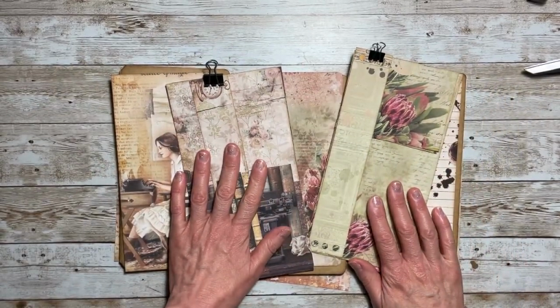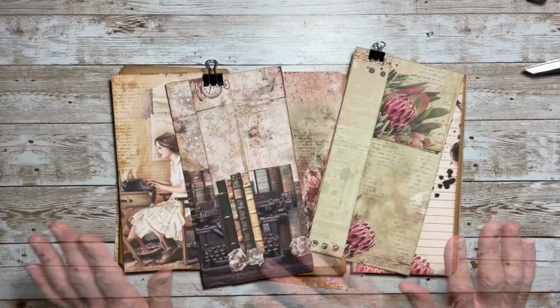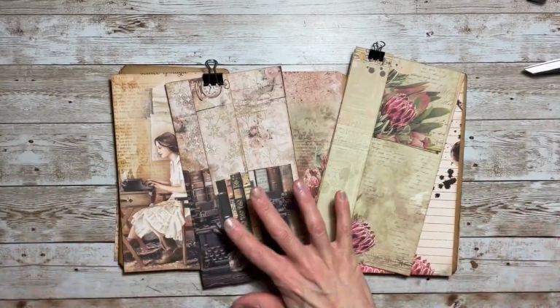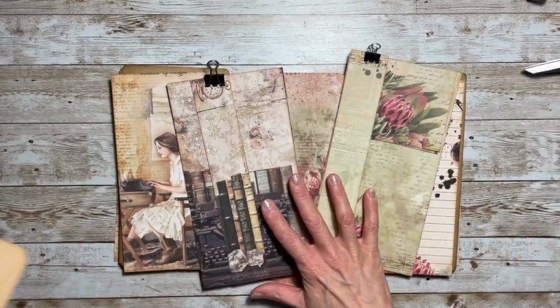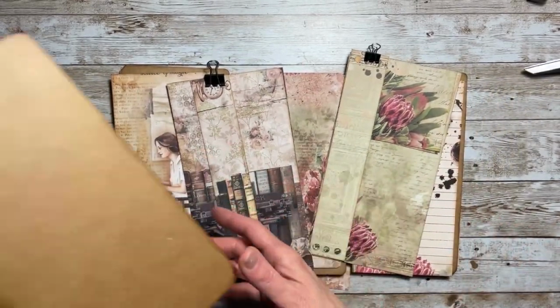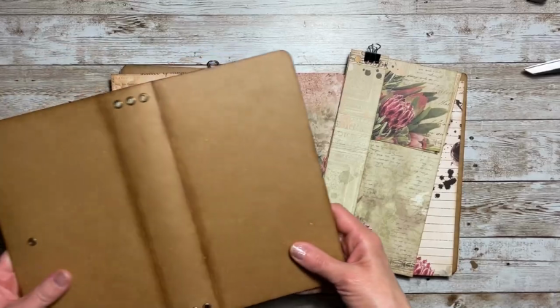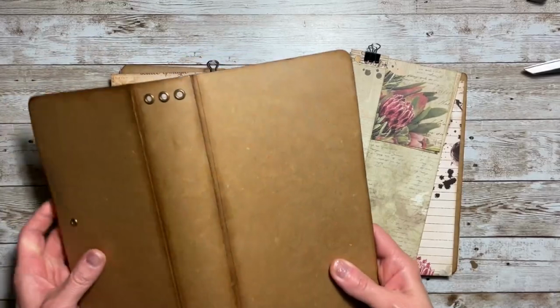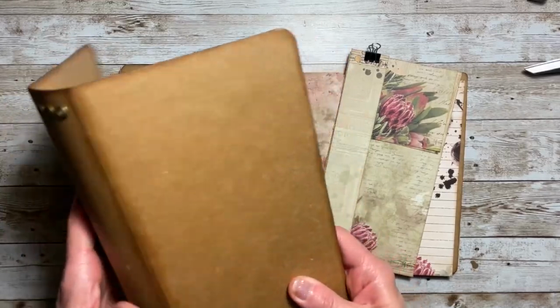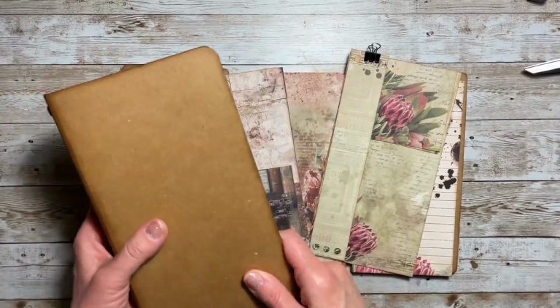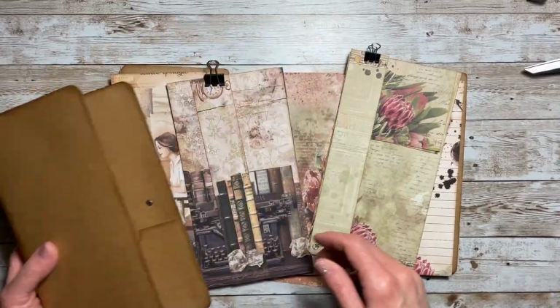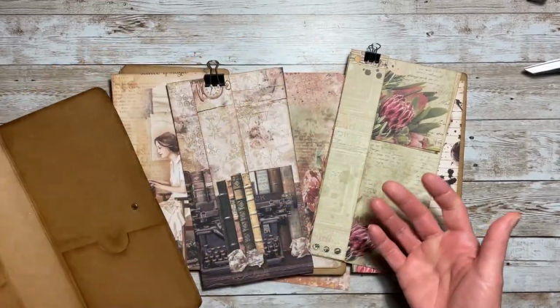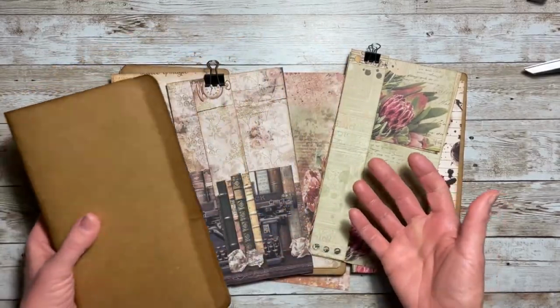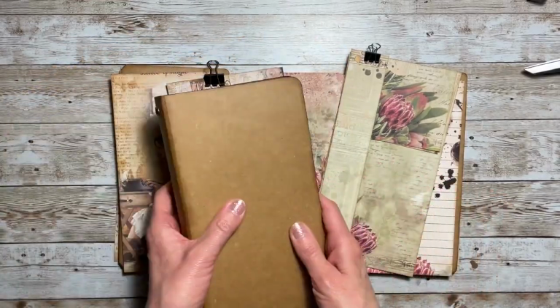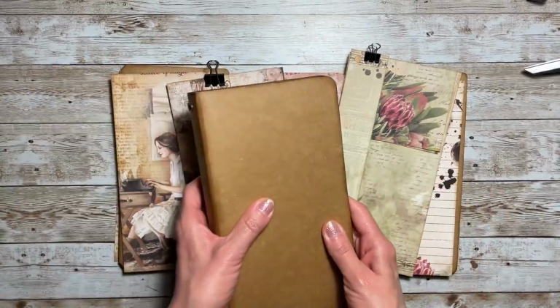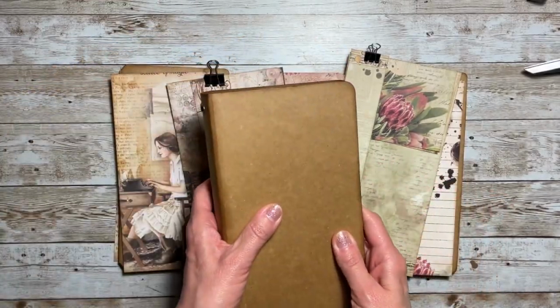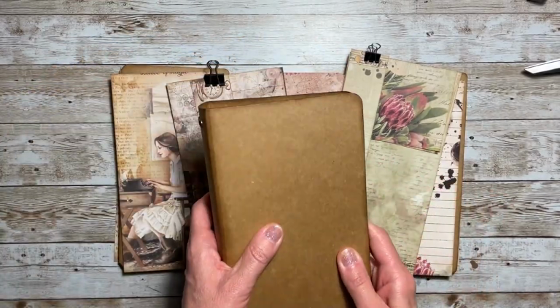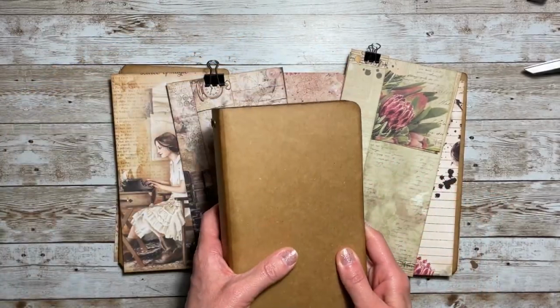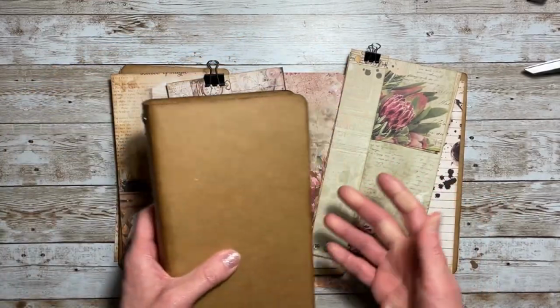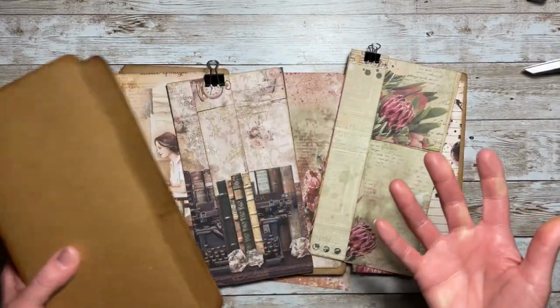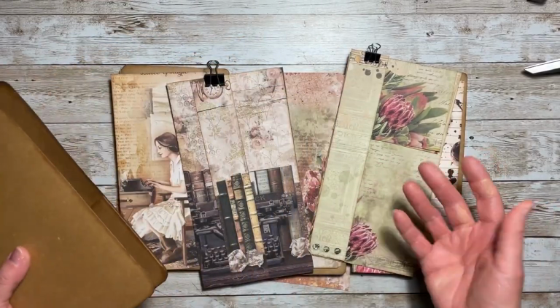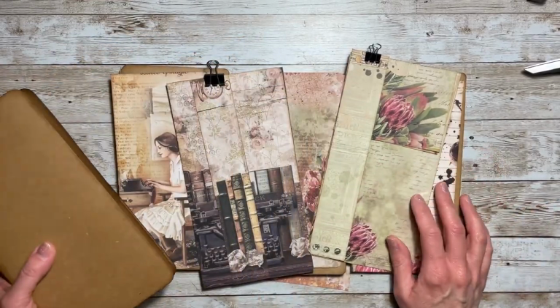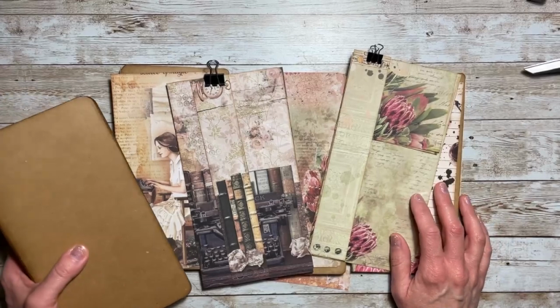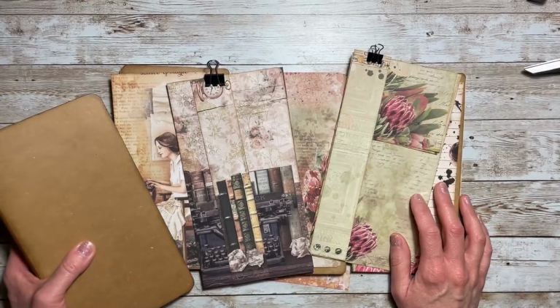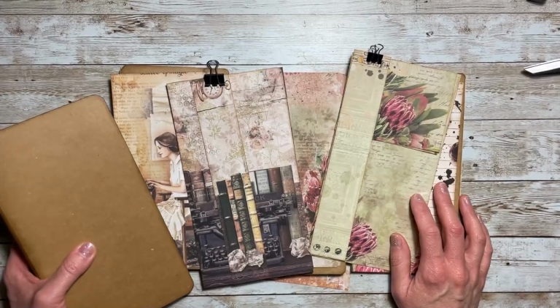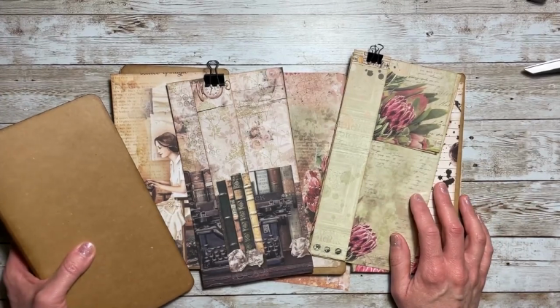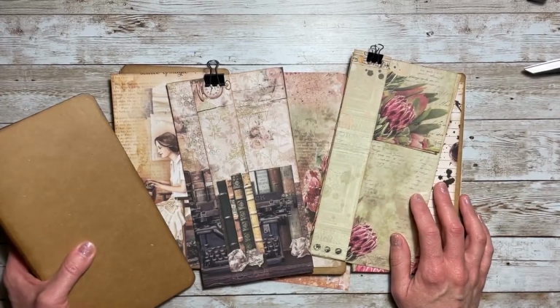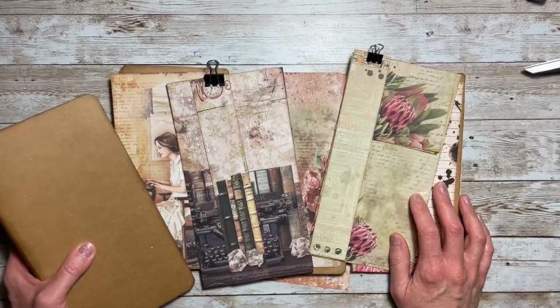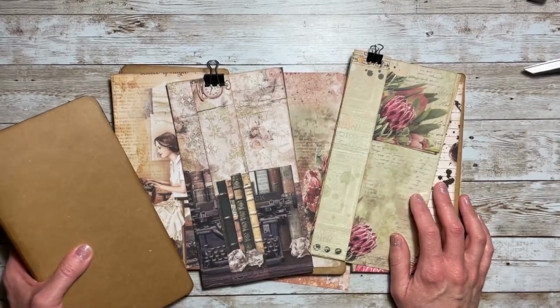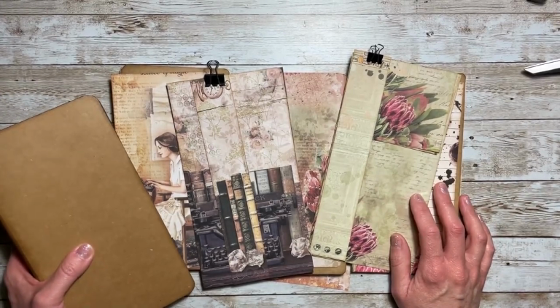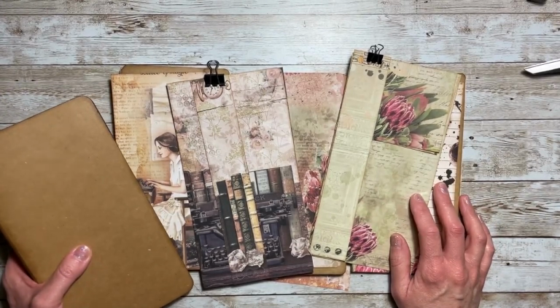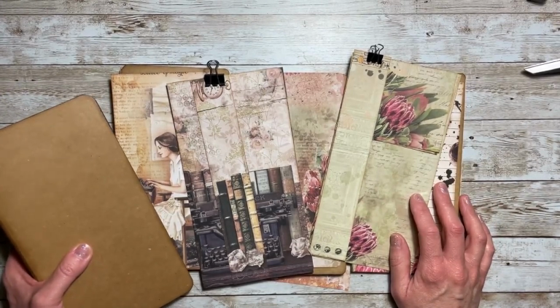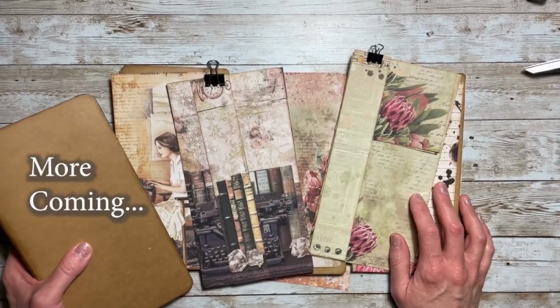All you have to do is glue all that down and then your traveler's notebook set is complete. Anything else you add to it is just embellishment.